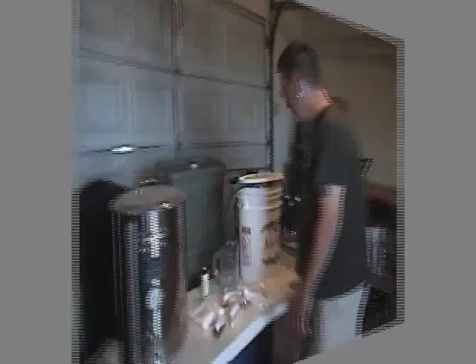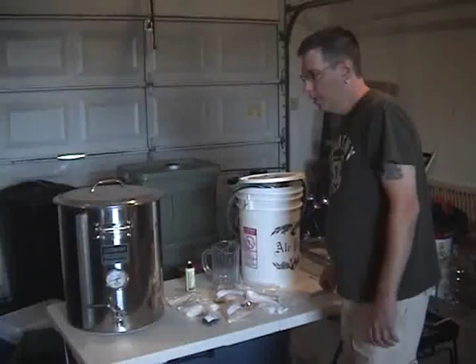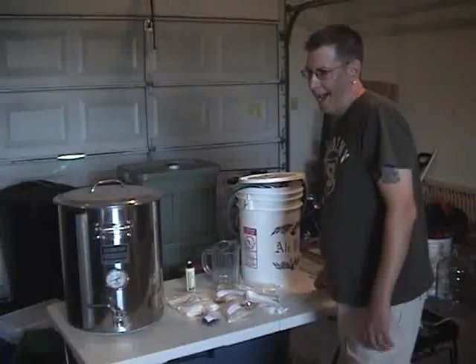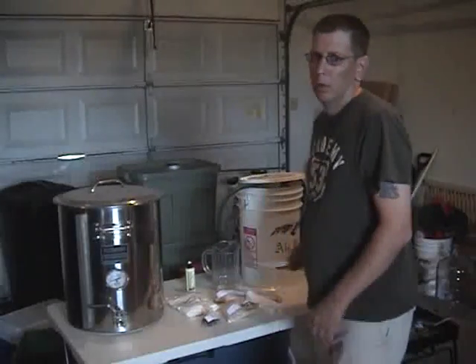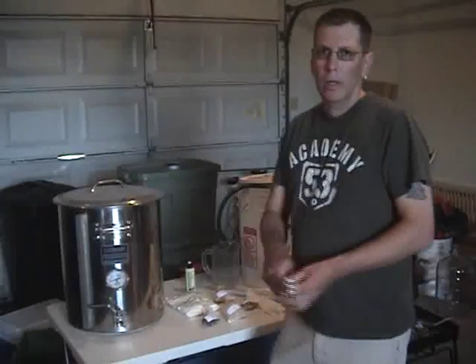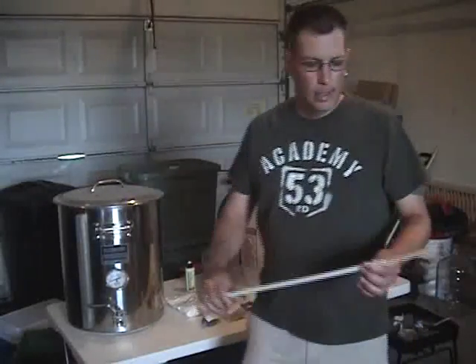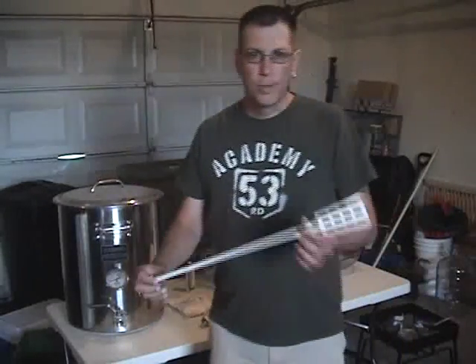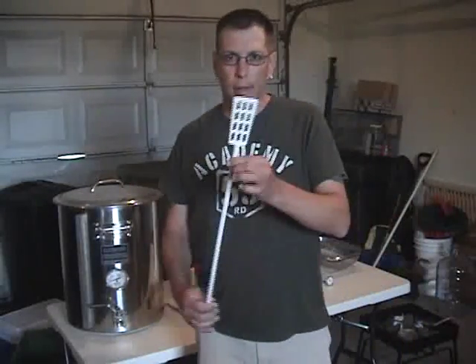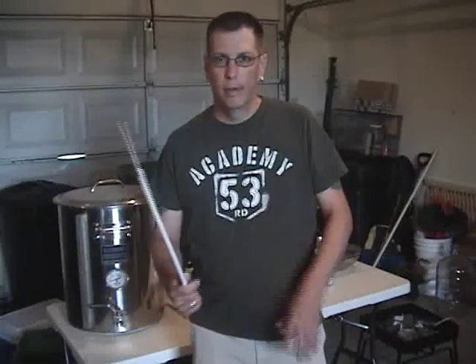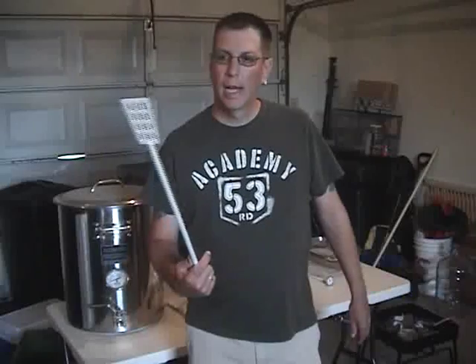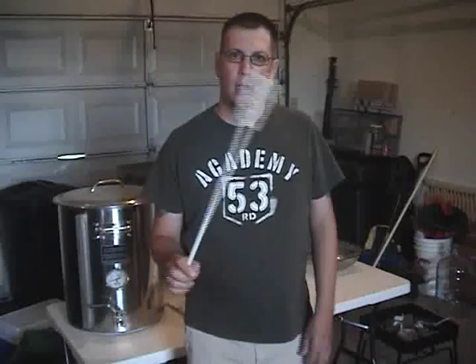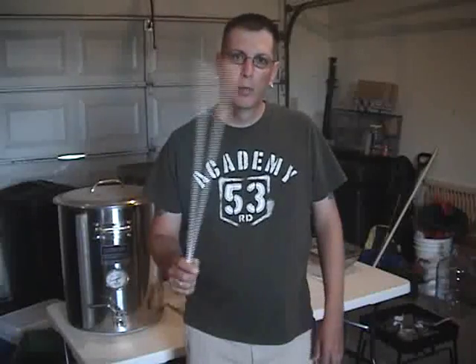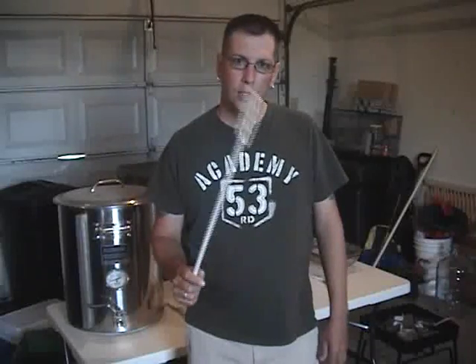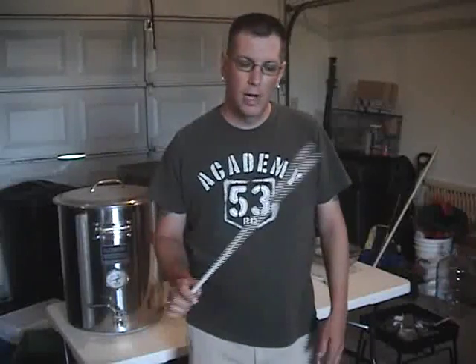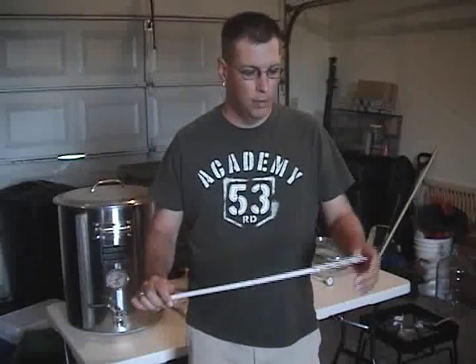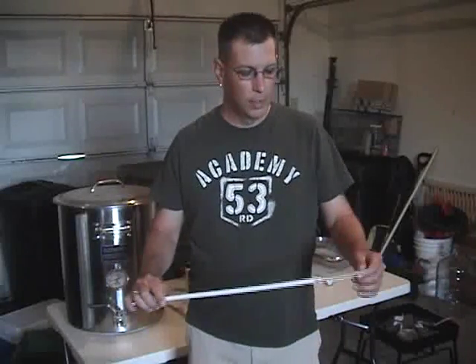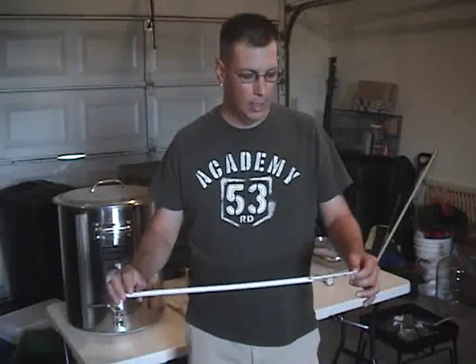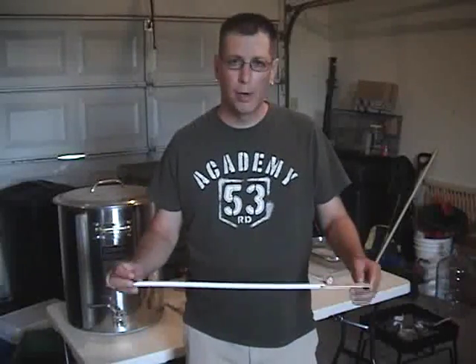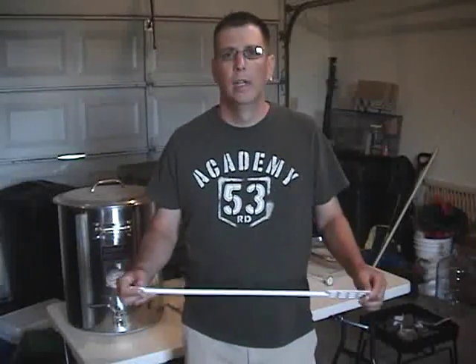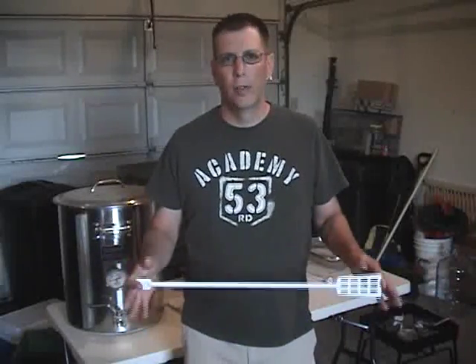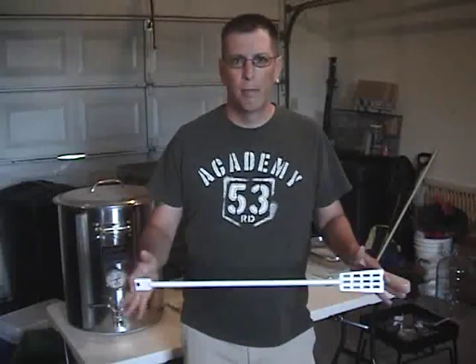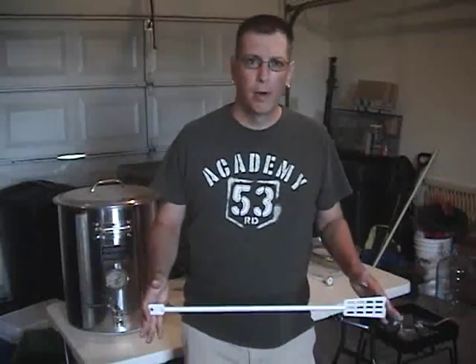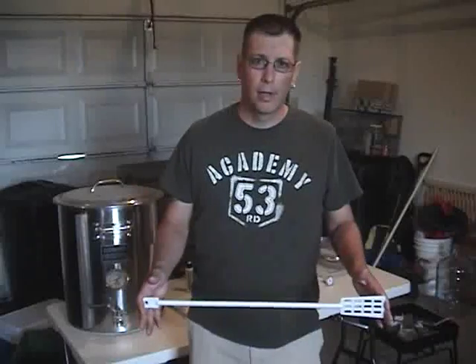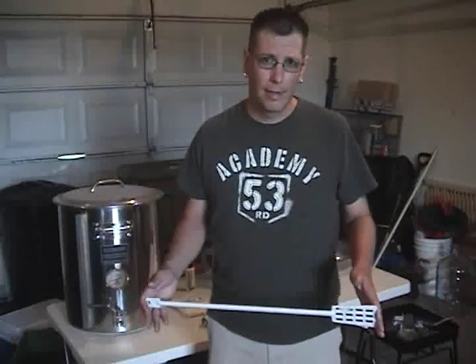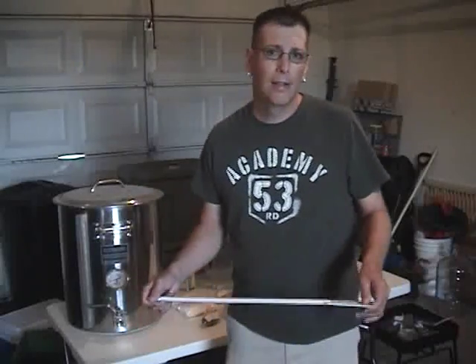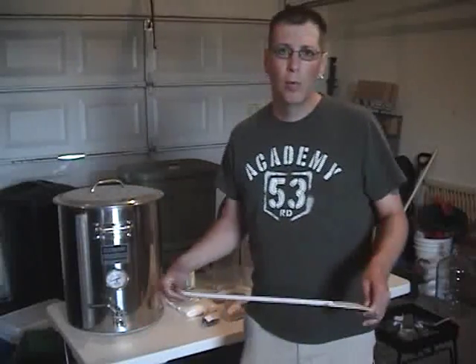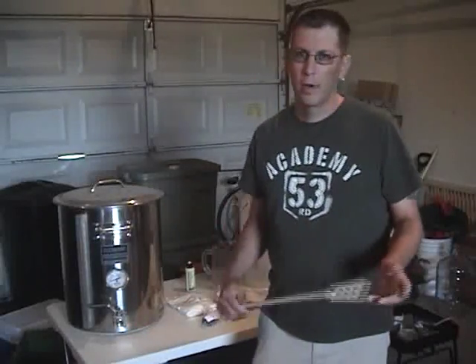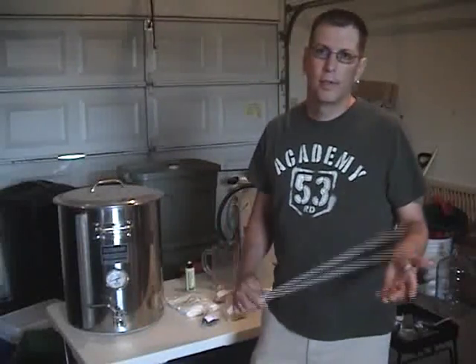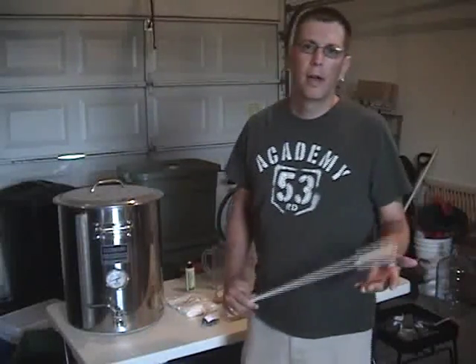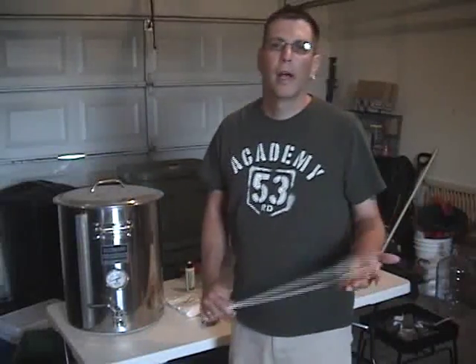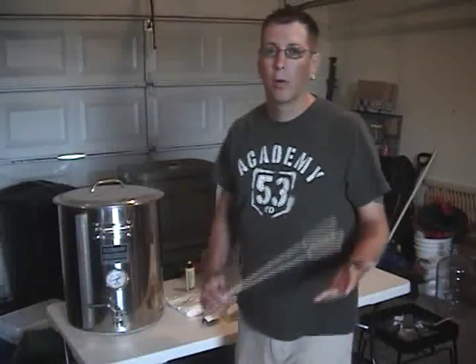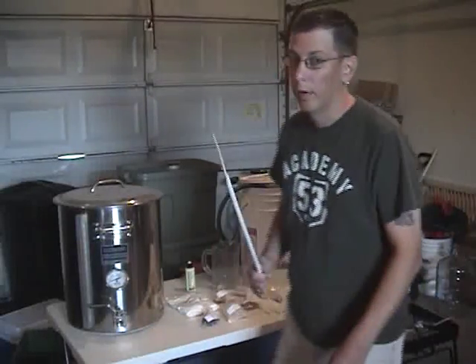You want some sort of paddle to stir with. Plastic works just fine. You can use wood as well, or metal, although just remember that metal is going to conduct the heat a lot more. So I would suggest probably either plastic or wood.